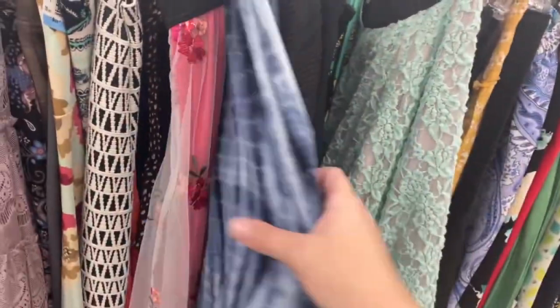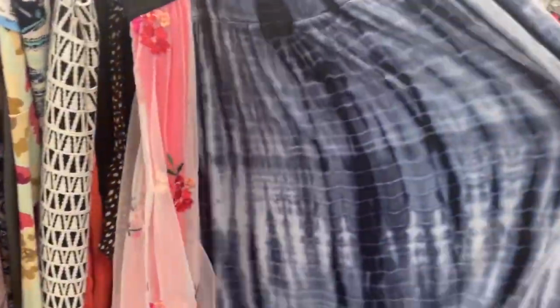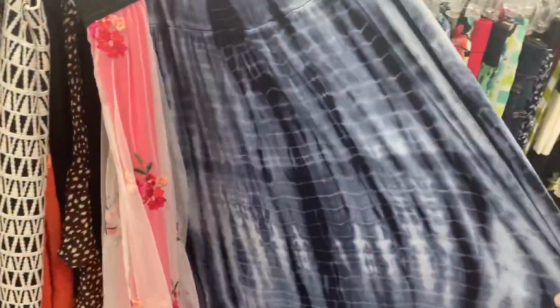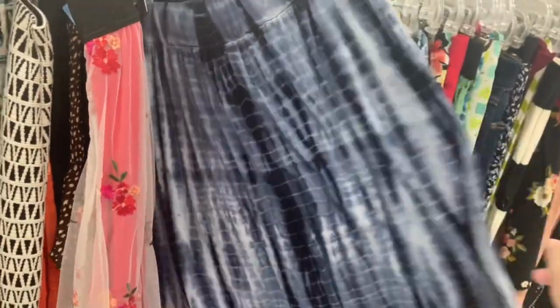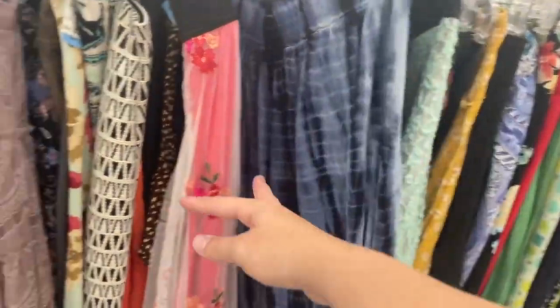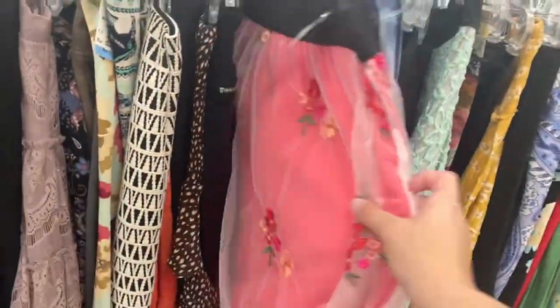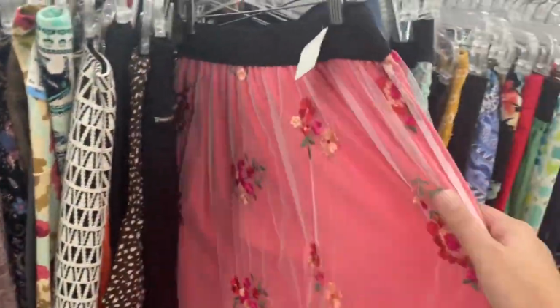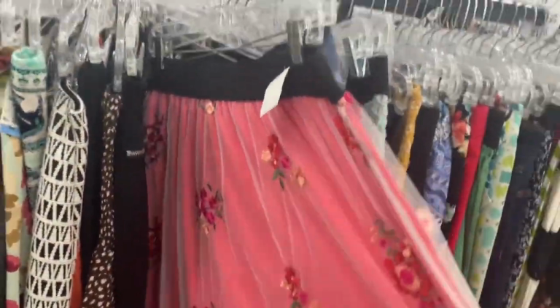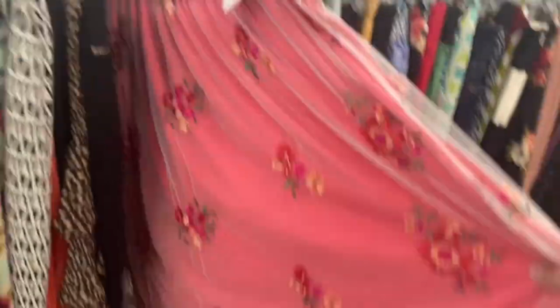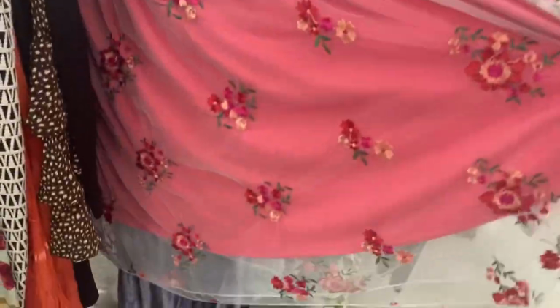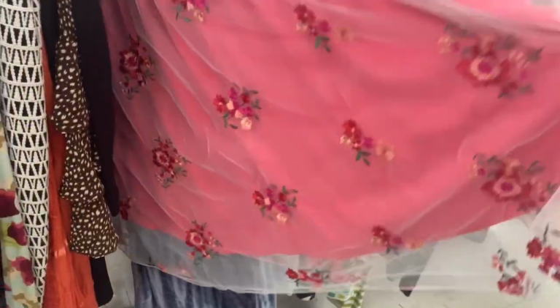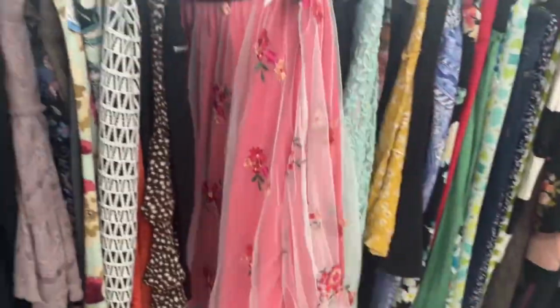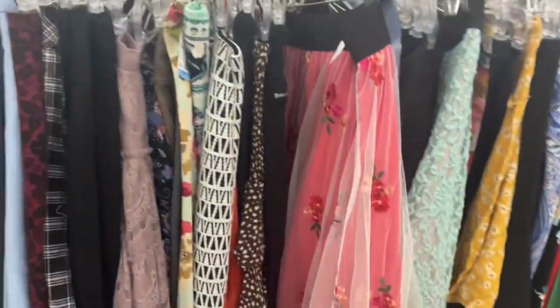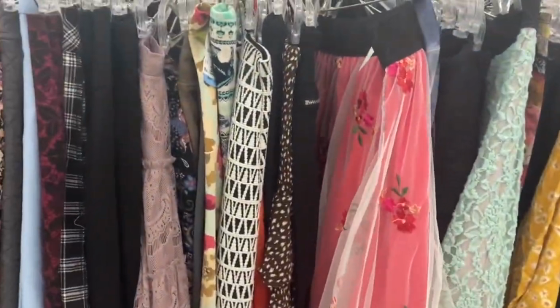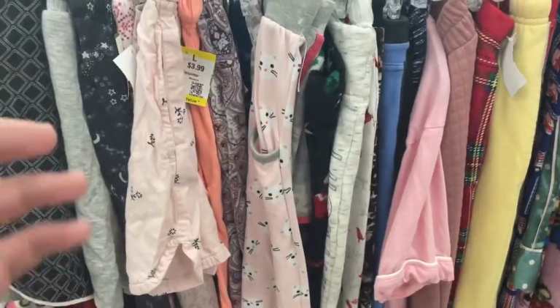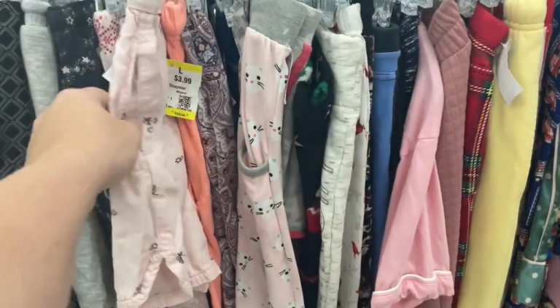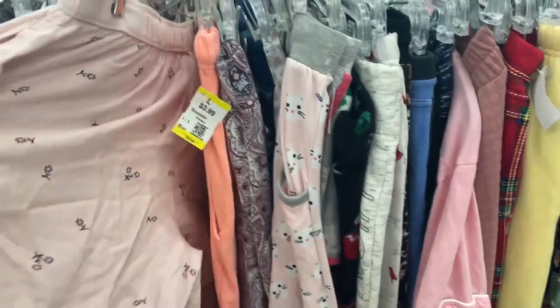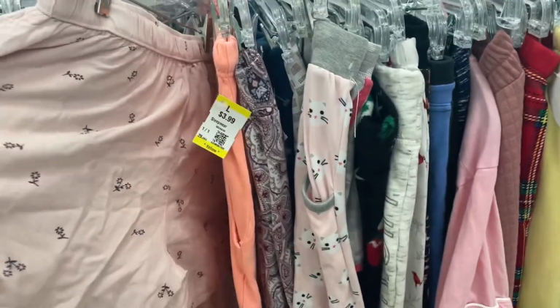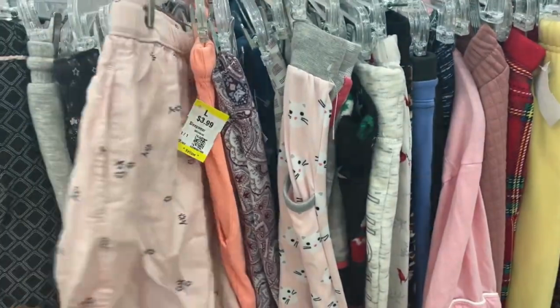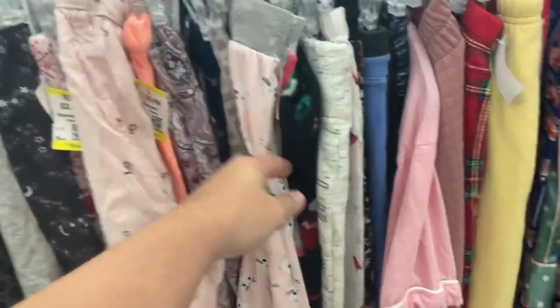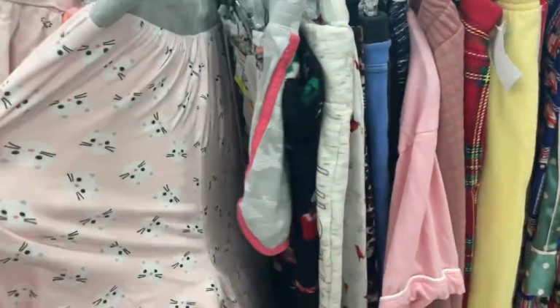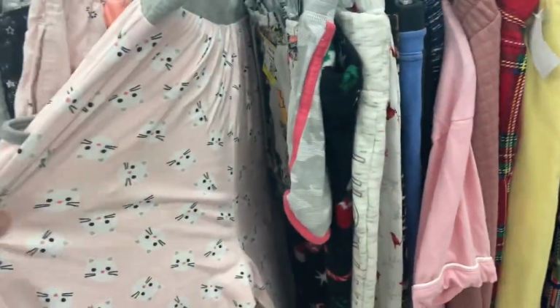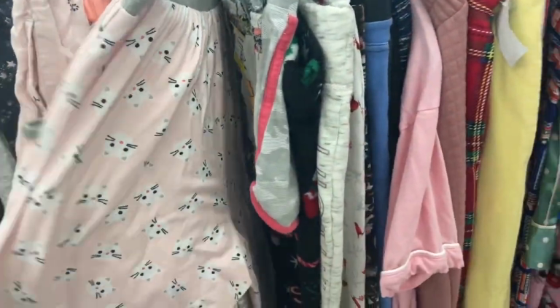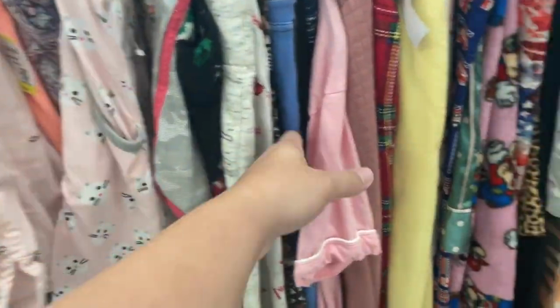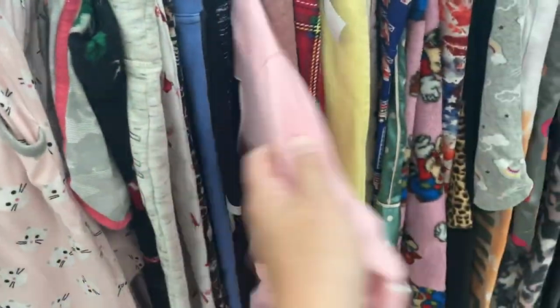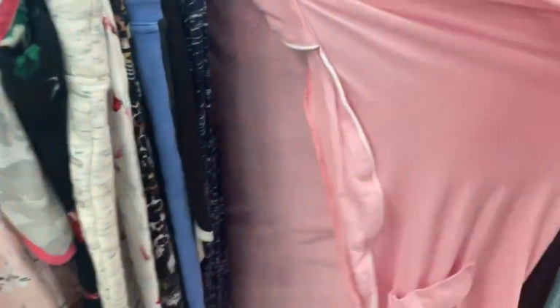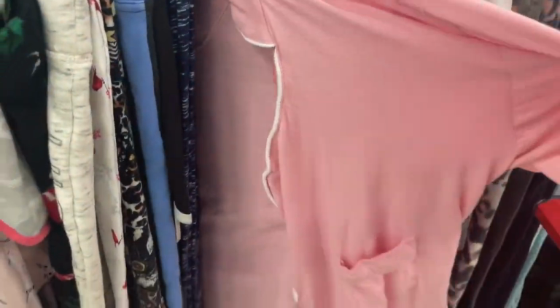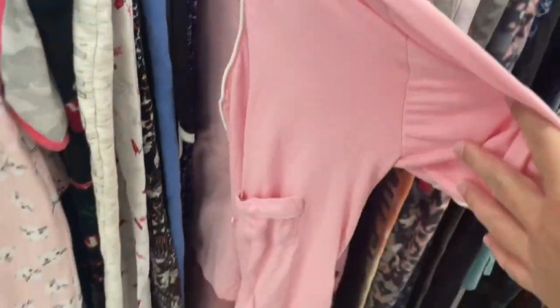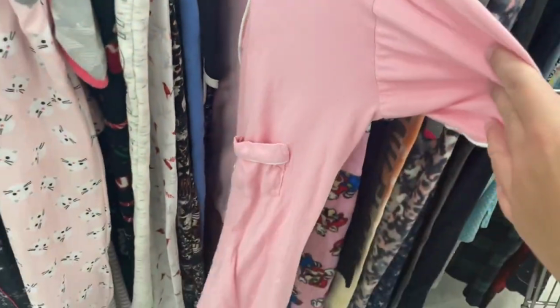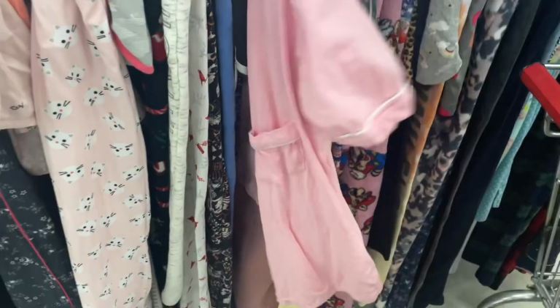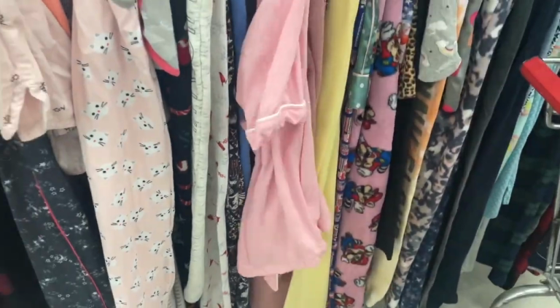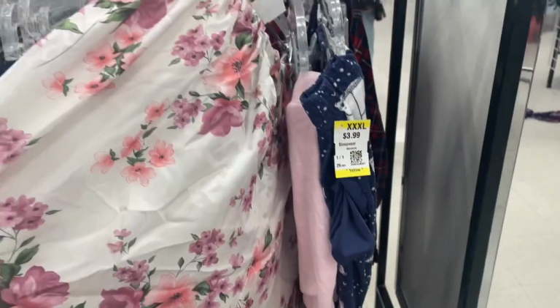Here are a couple more options — this one really gives mermaid core vibes with the blue lace, and then I love this girly one with the roses and different flowers on it. Now we're at the girly pink pajamas. I love looking in the pajama section.